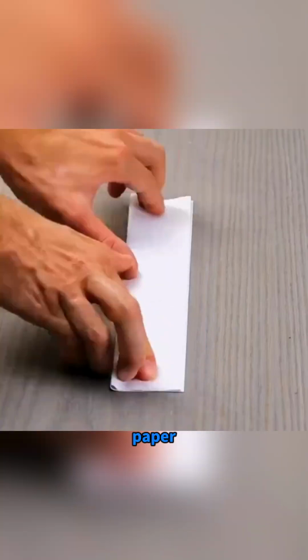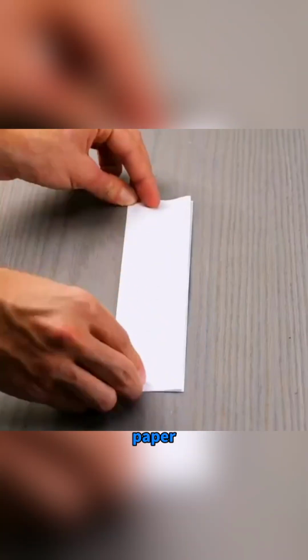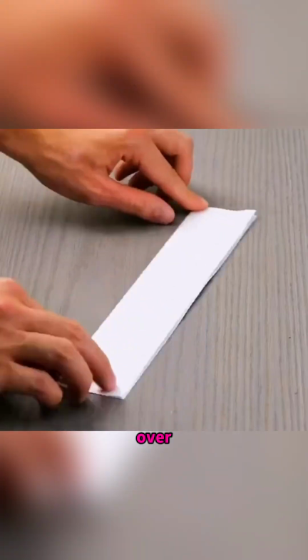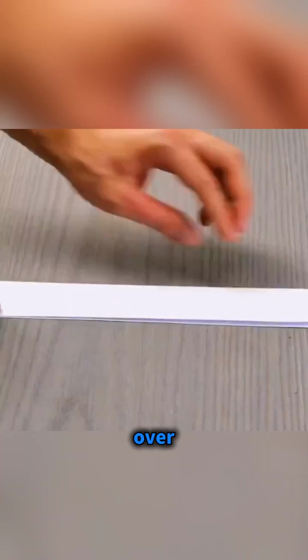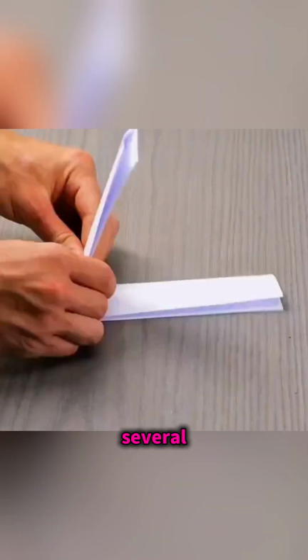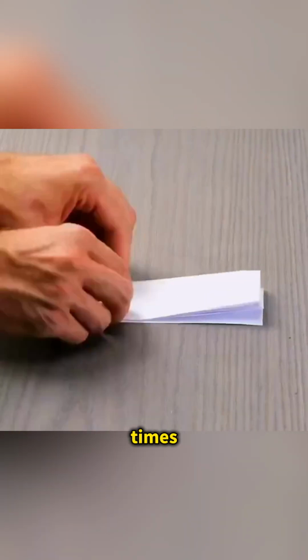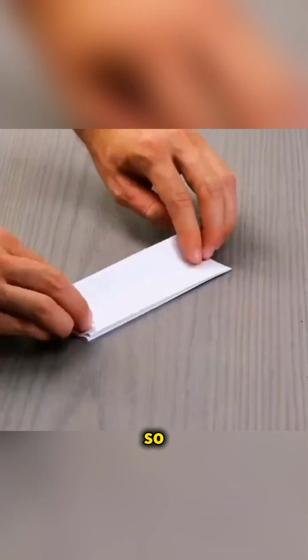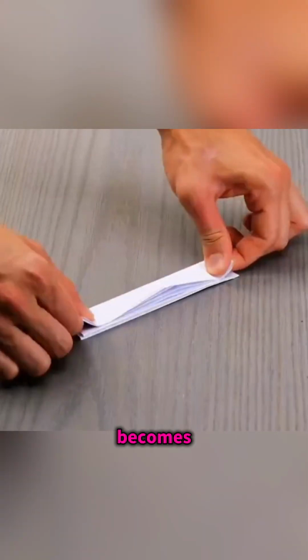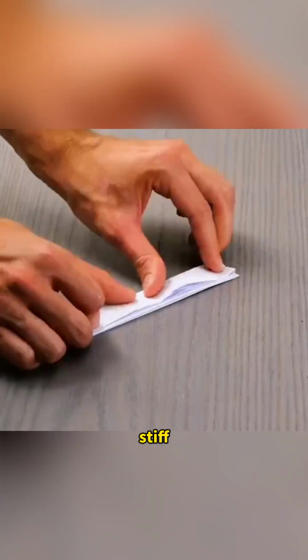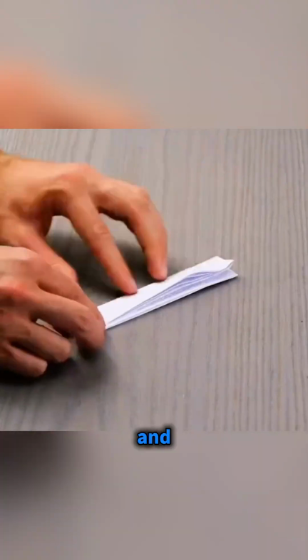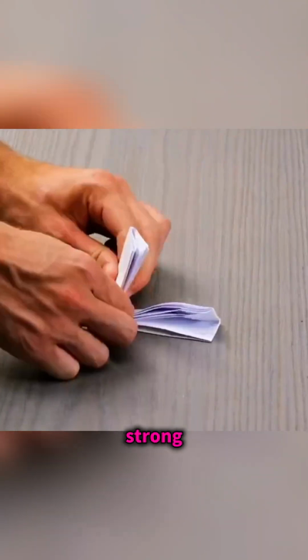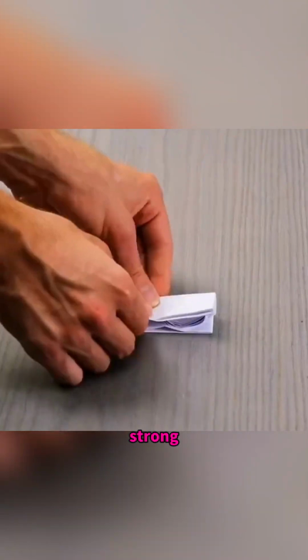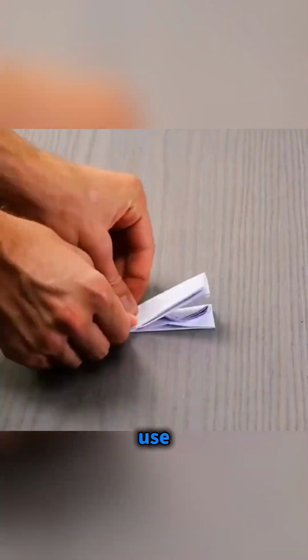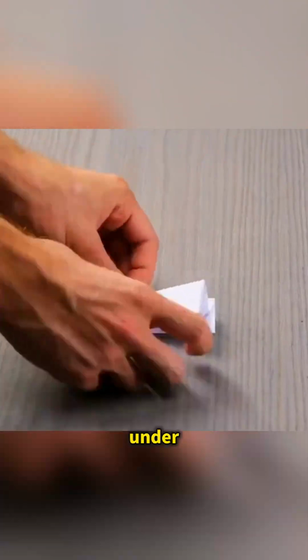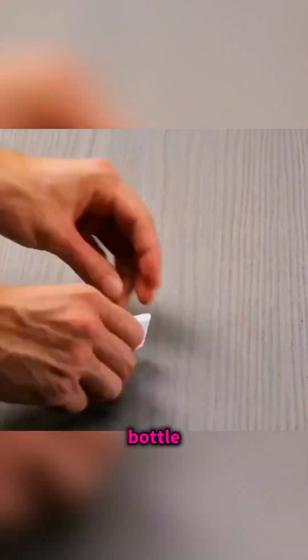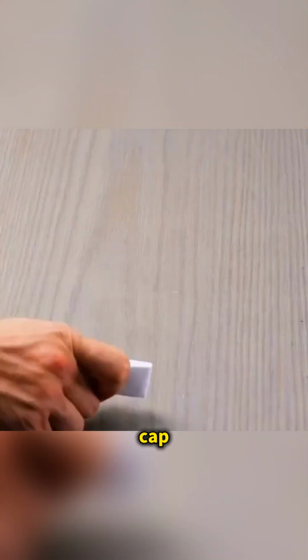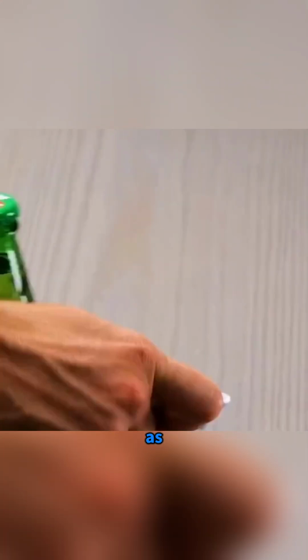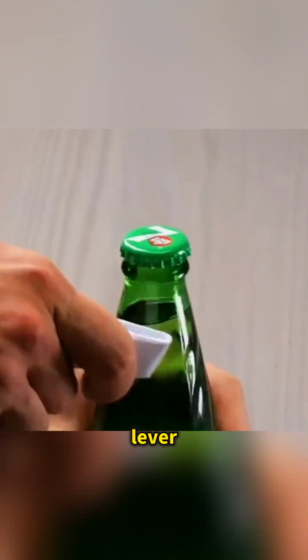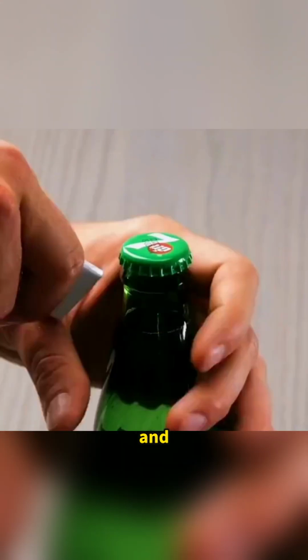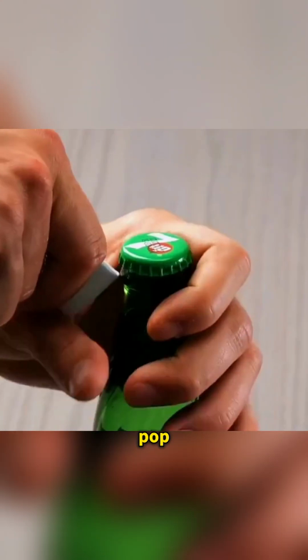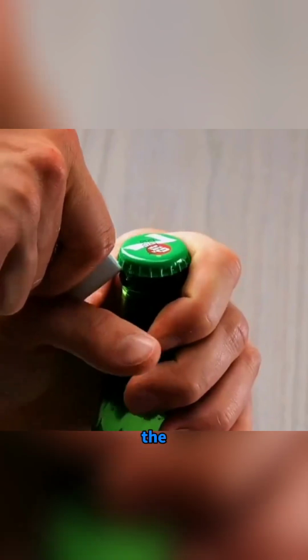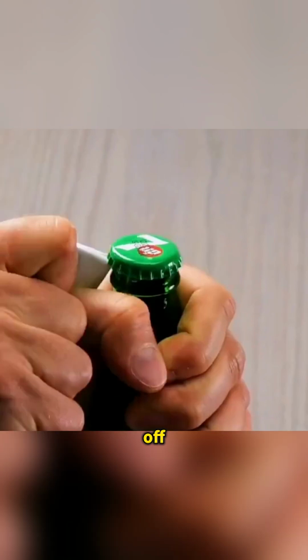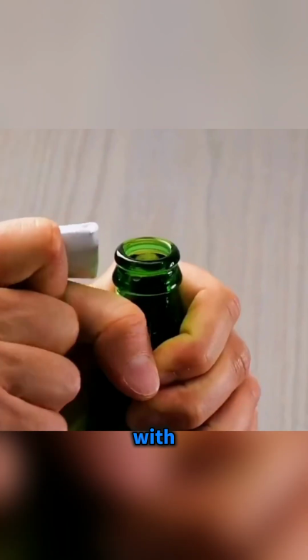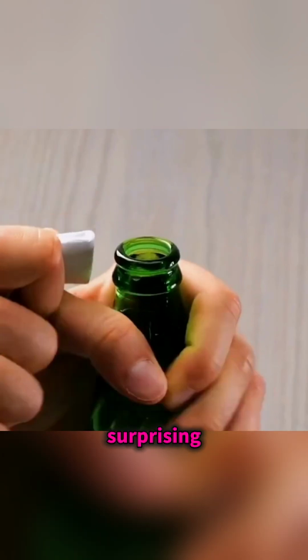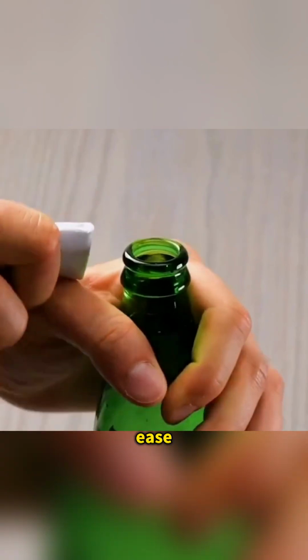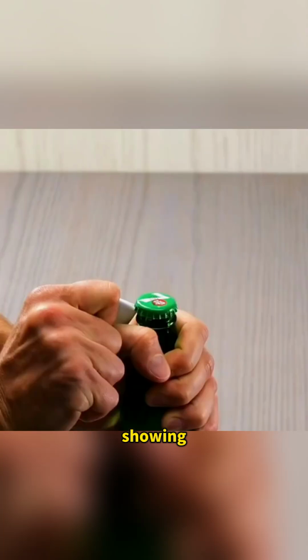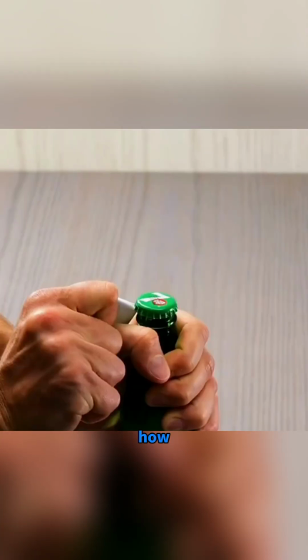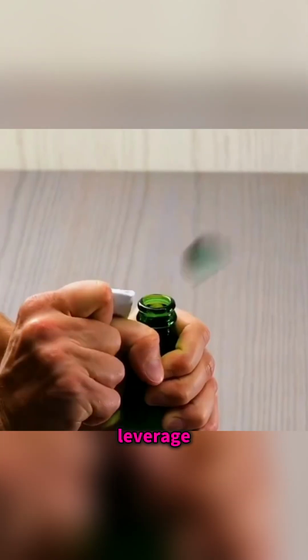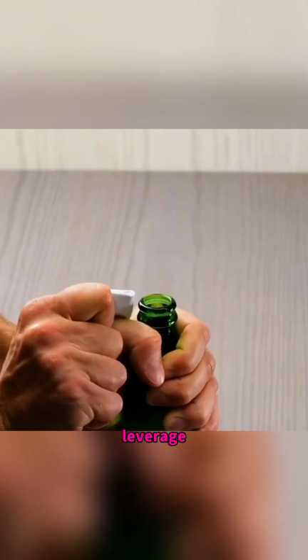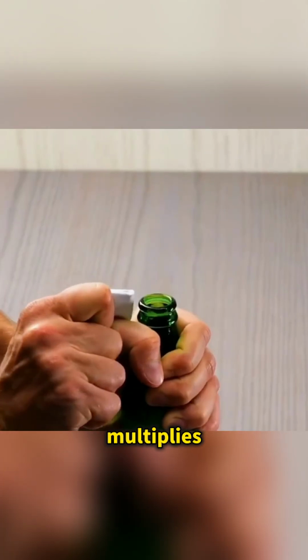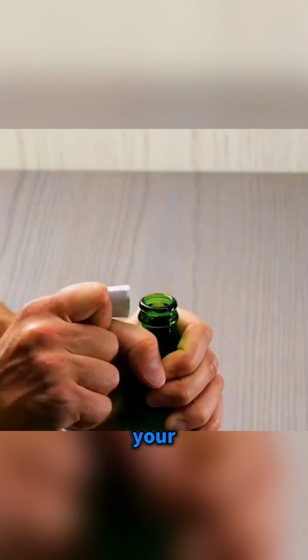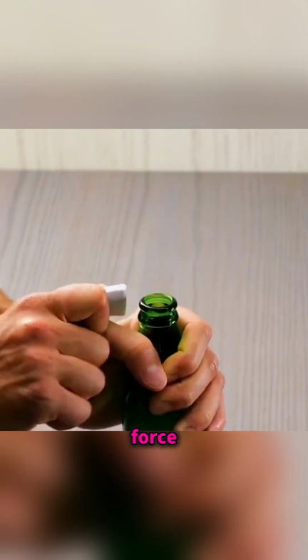Fold a sheet of paper over and over several times so it becomes stiff and strong. Then use it under a bottle cap as a lever and you can pop the cap off with surprising ease, showing how leverage multiplies your force.